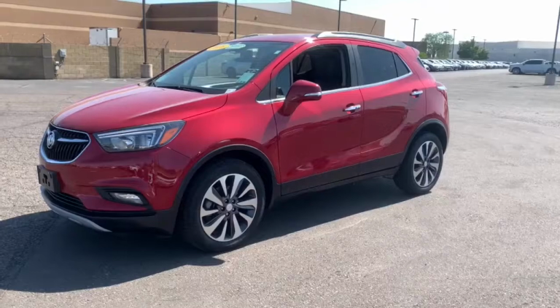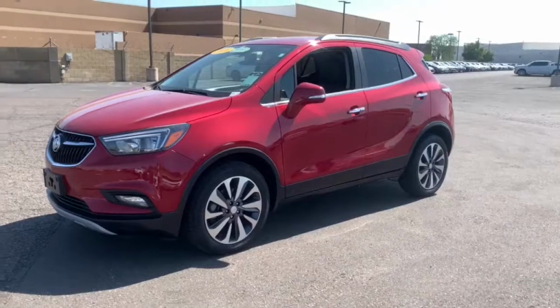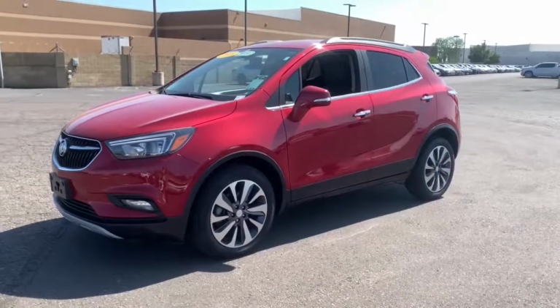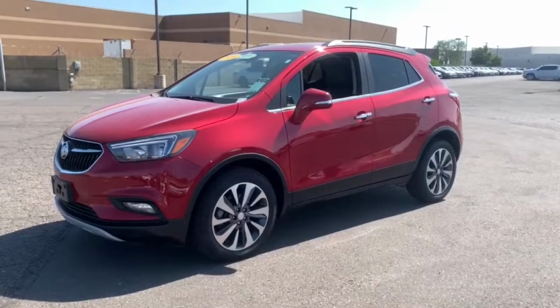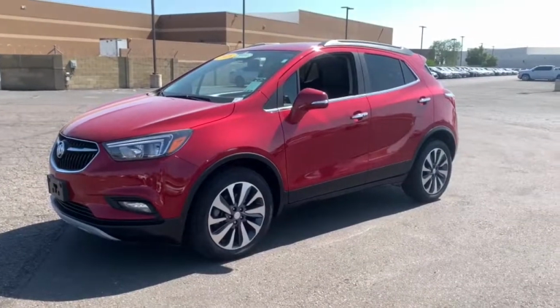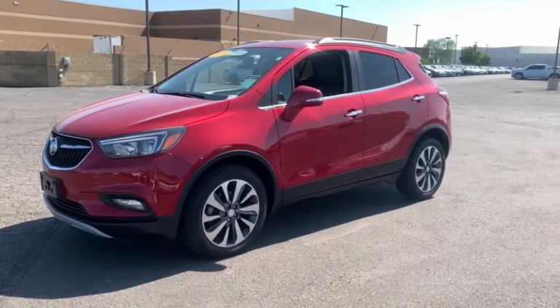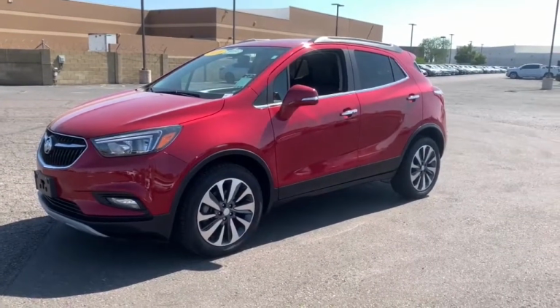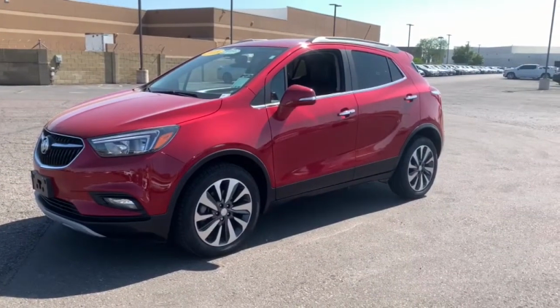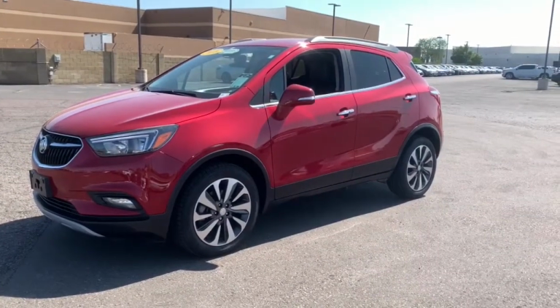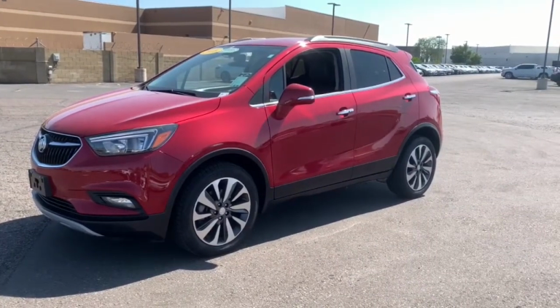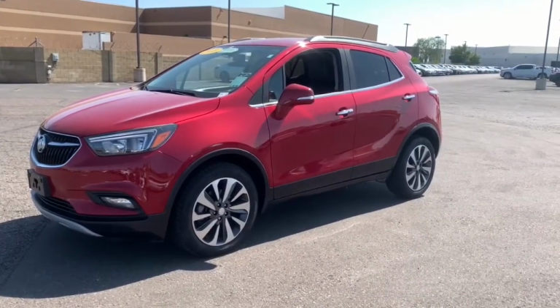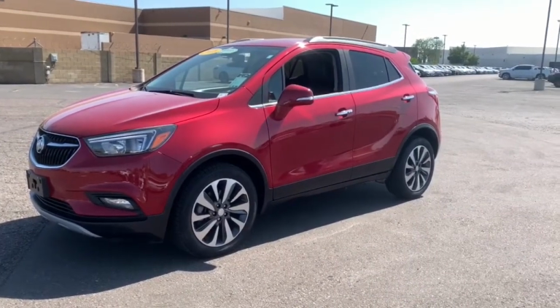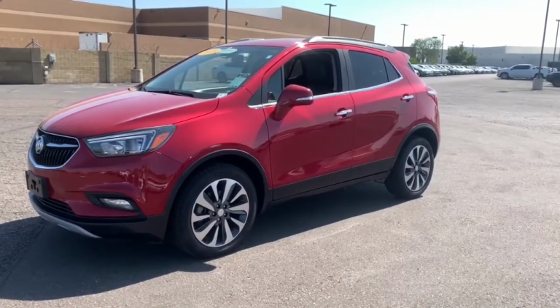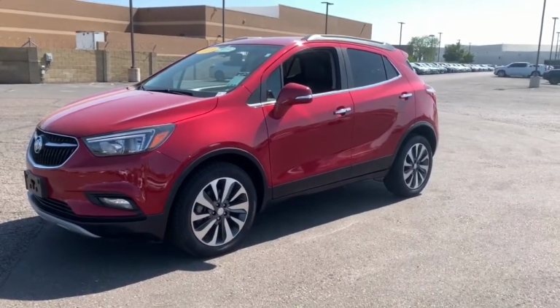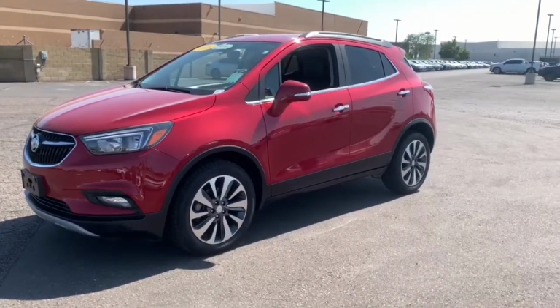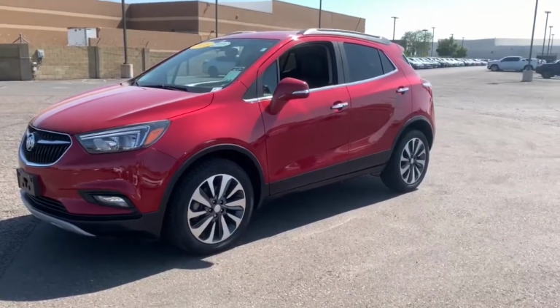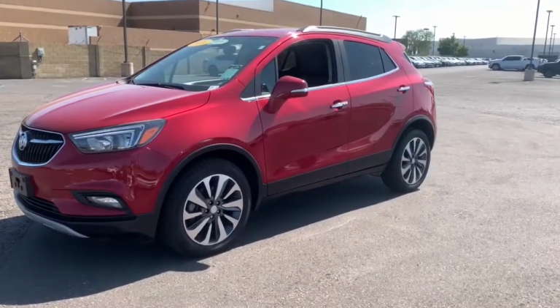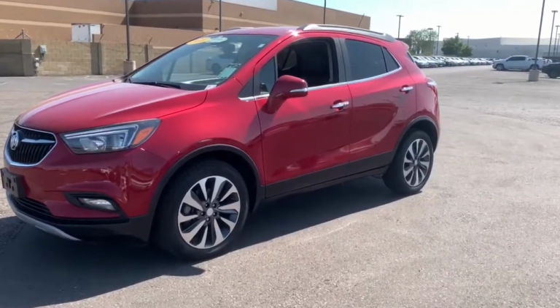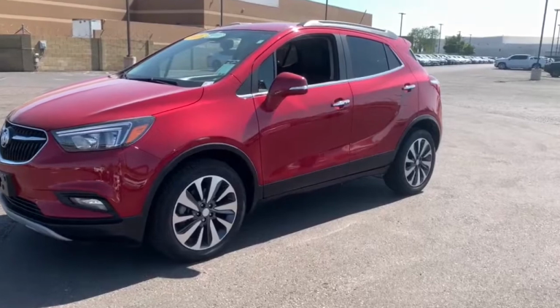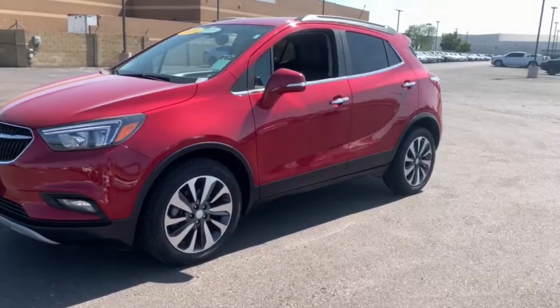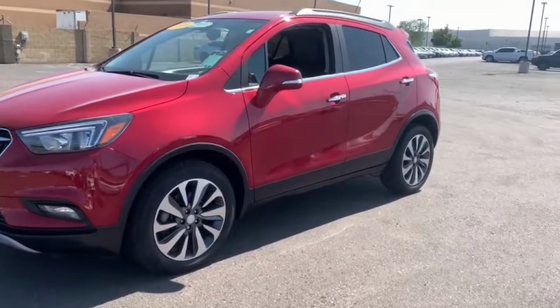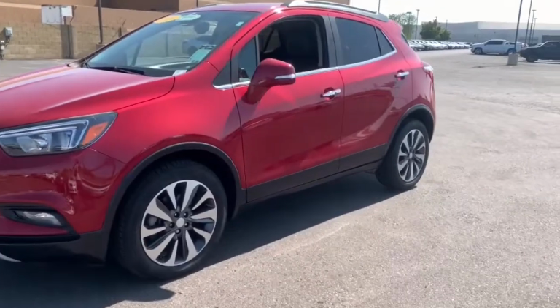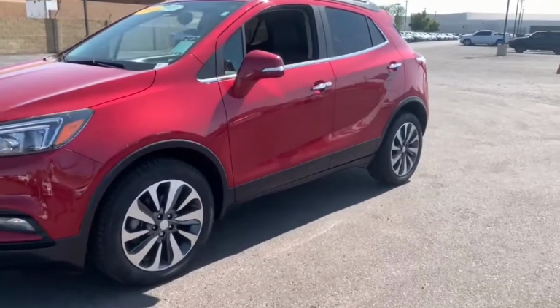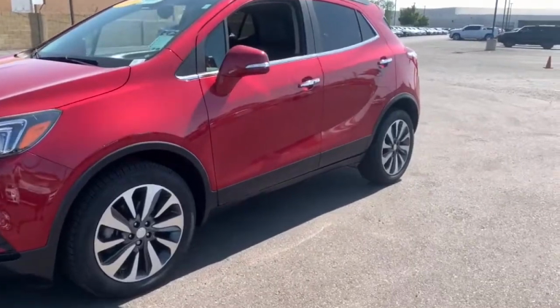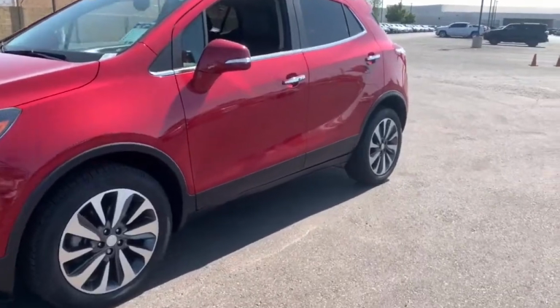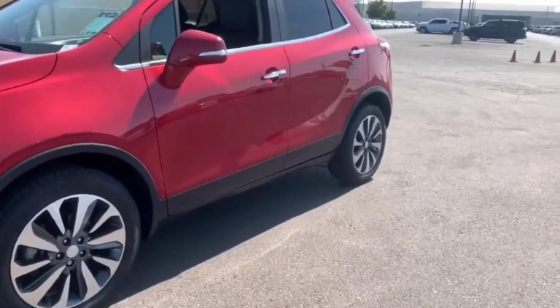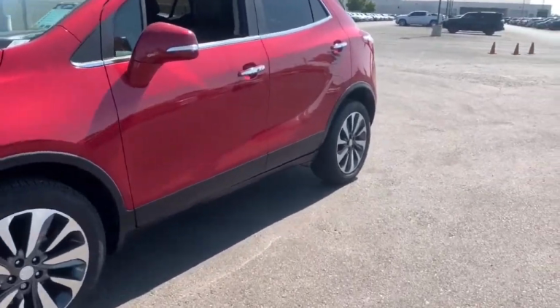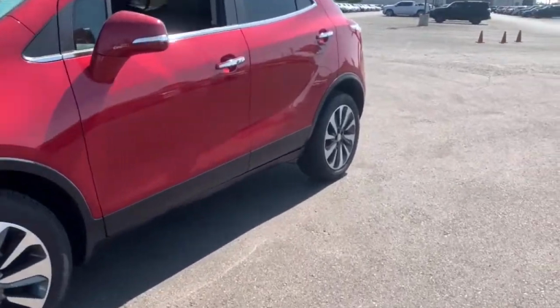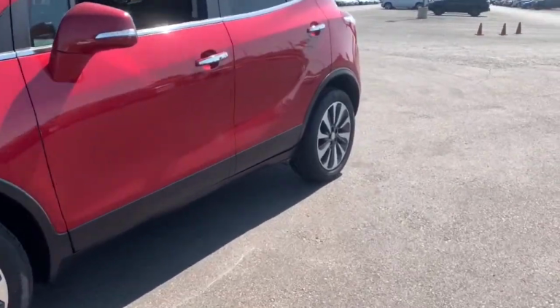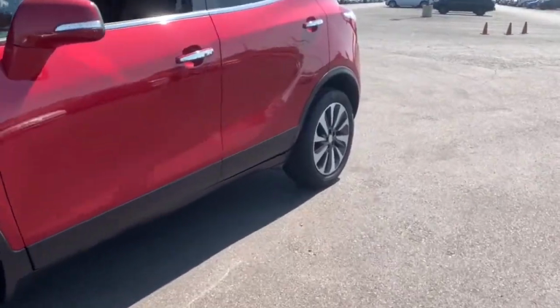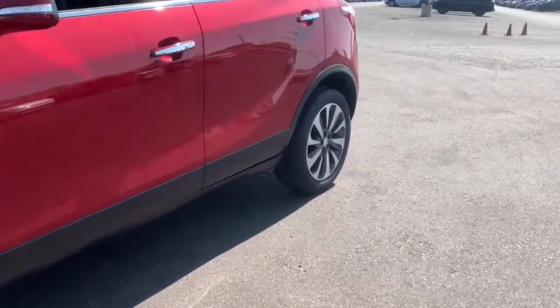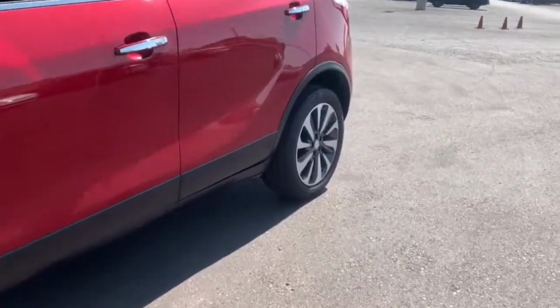Get a feel for the 2018 Buick Encore. This vehicle is an outstanding buy with fewer than 60,000 miles on the odometer.